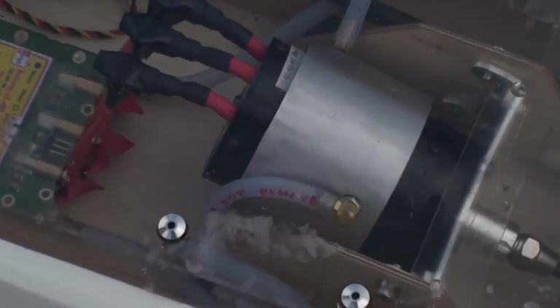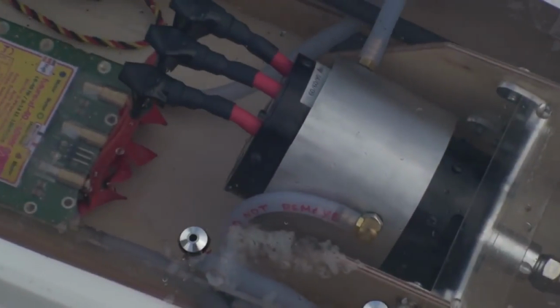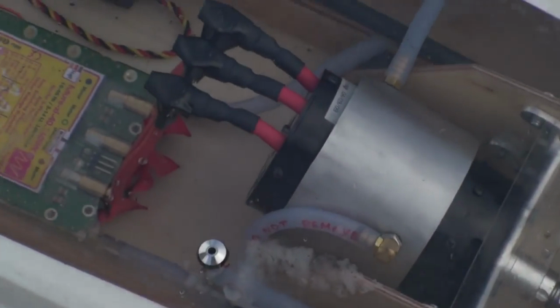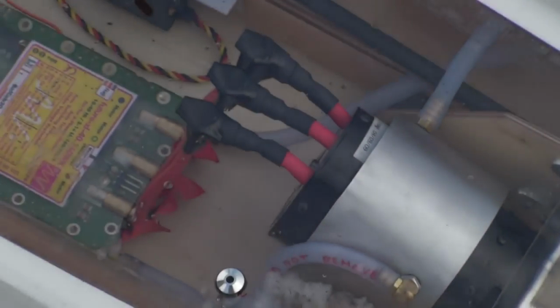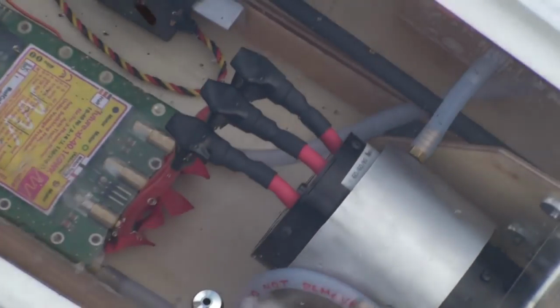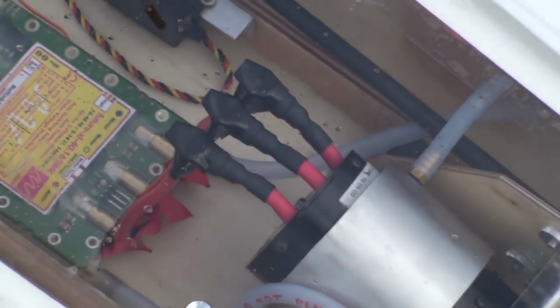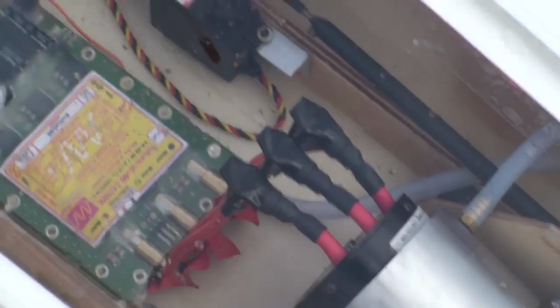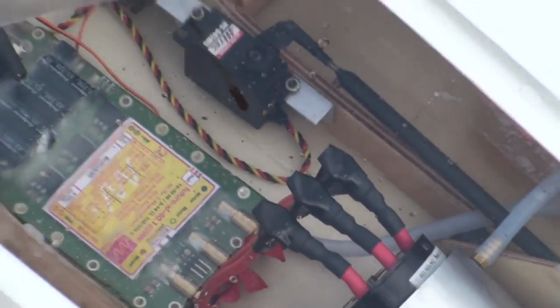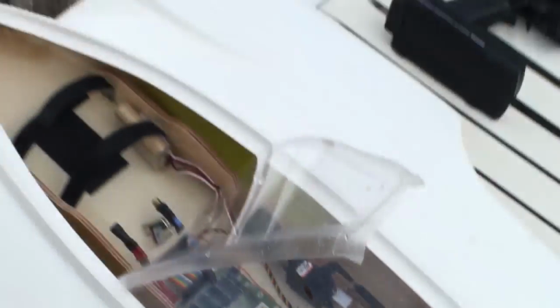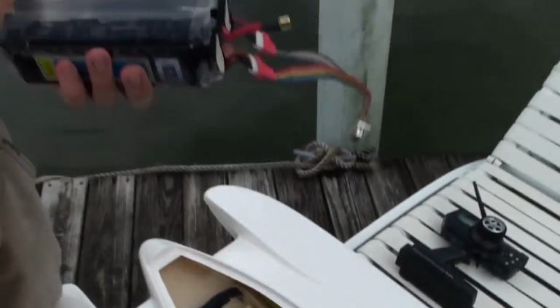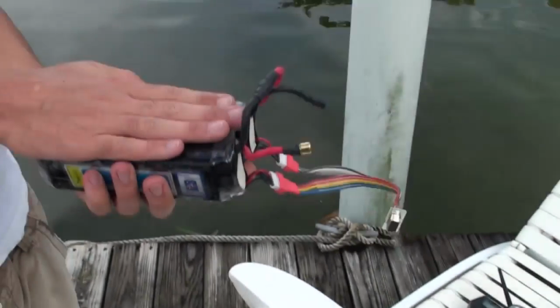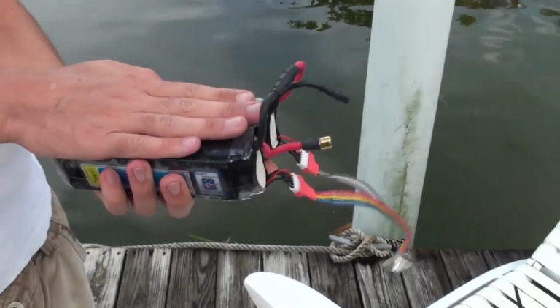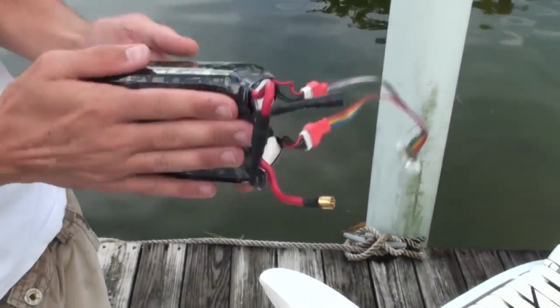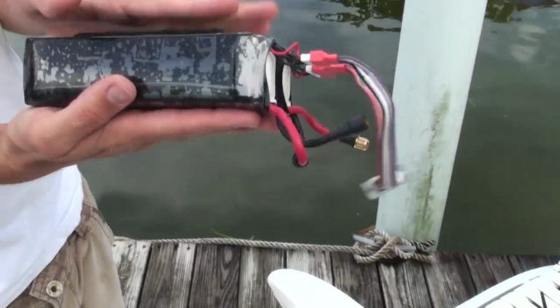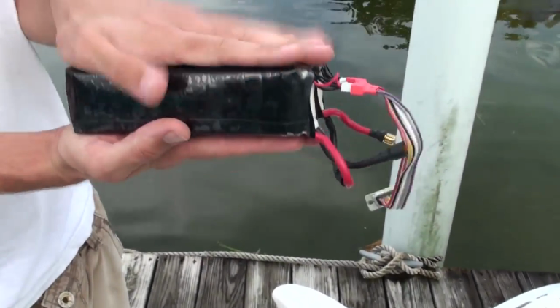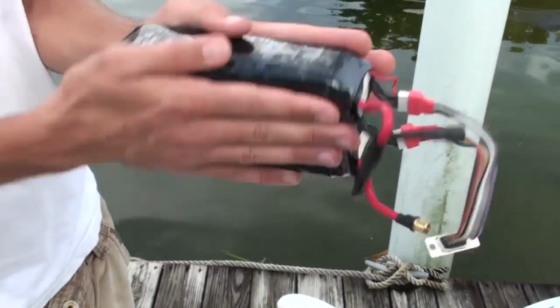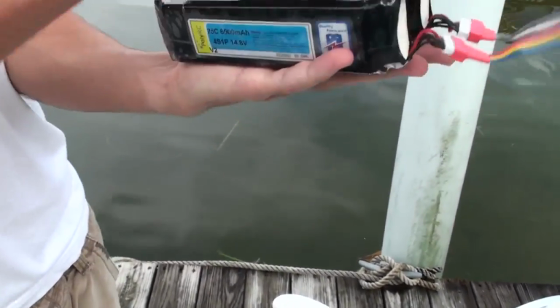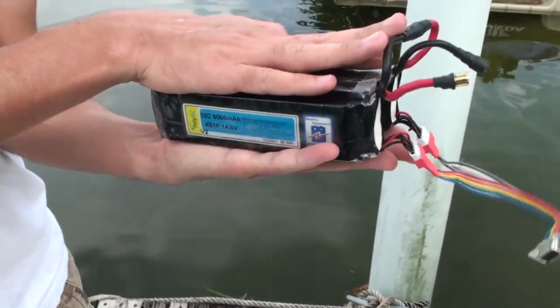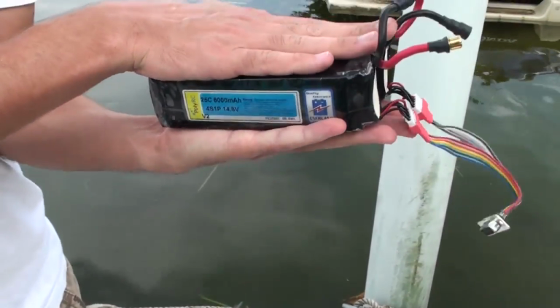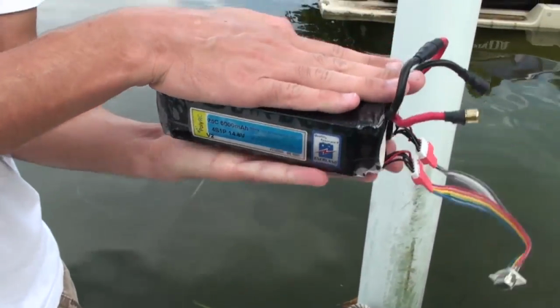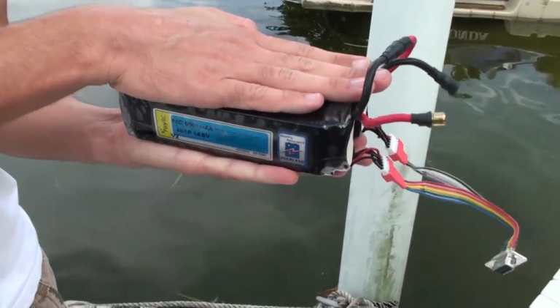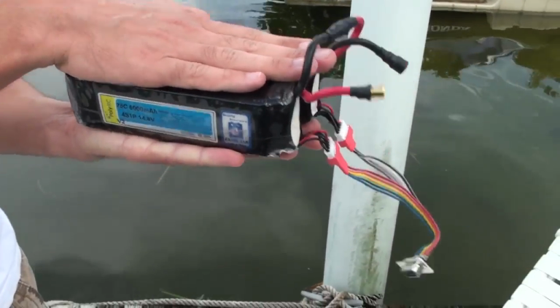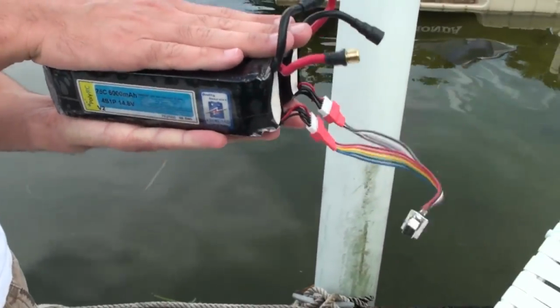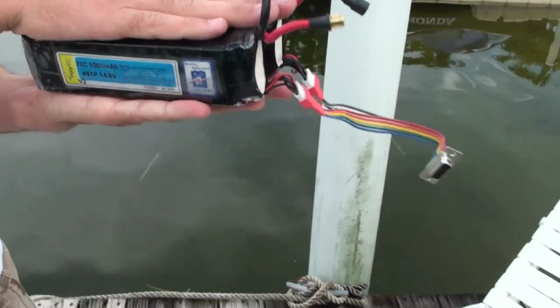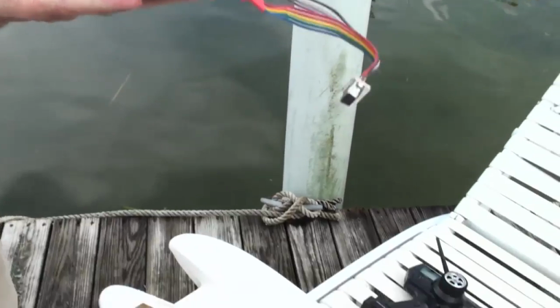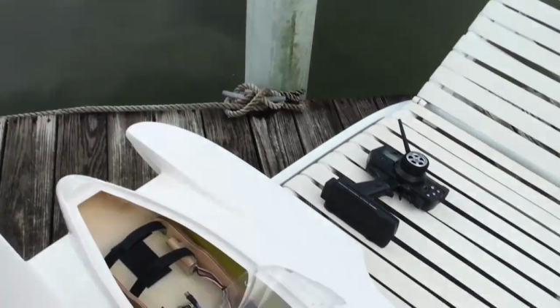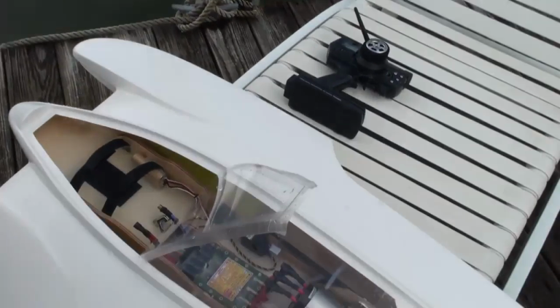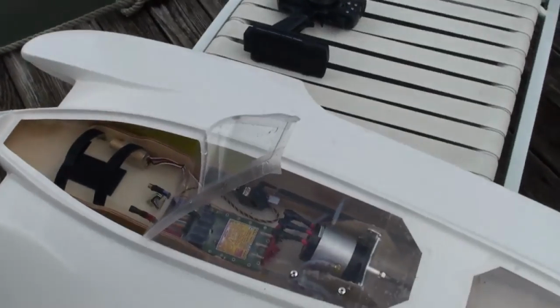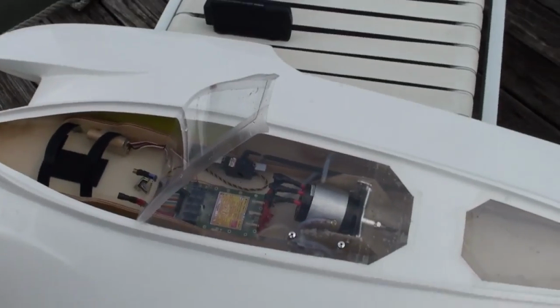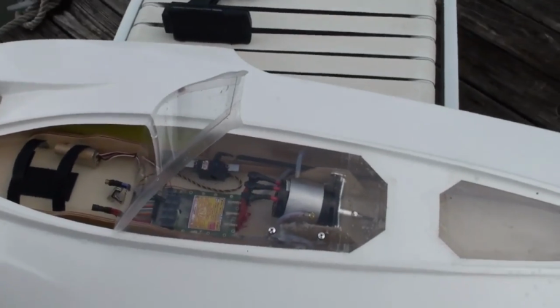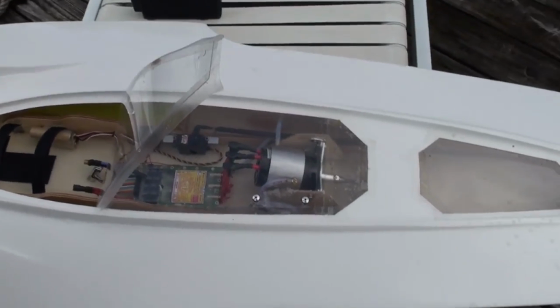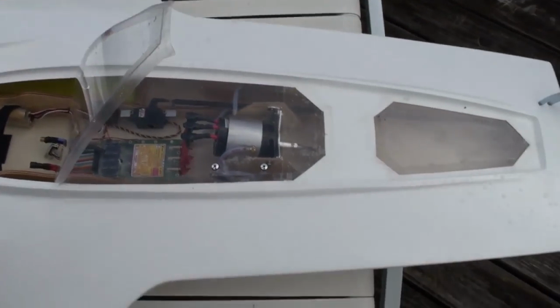Next thing I gotta do is water cooling plates, one here and one here for this pack, and try to draw some of this heat away and keep them cooler. And that's it.